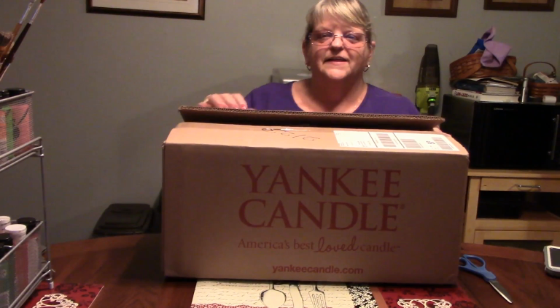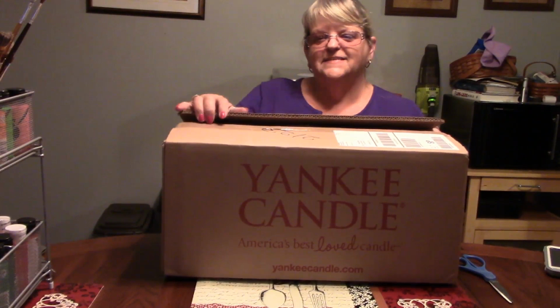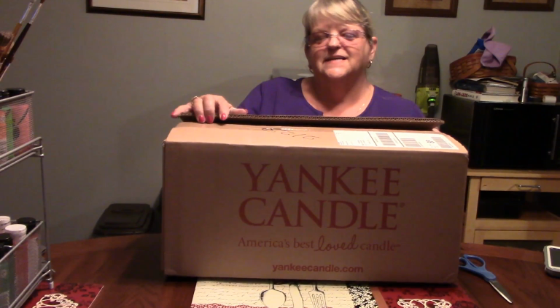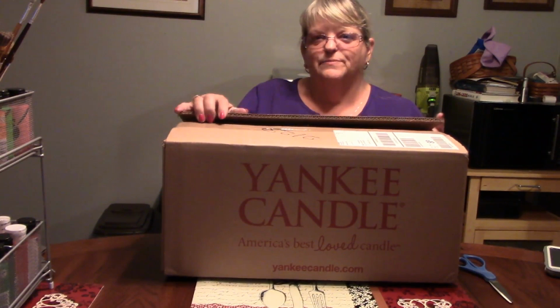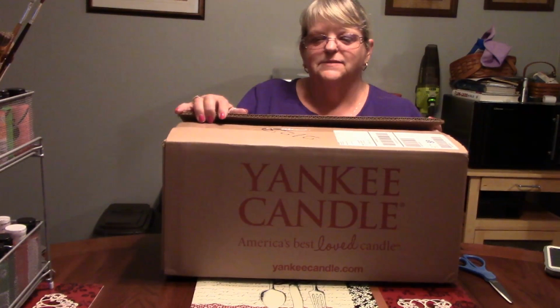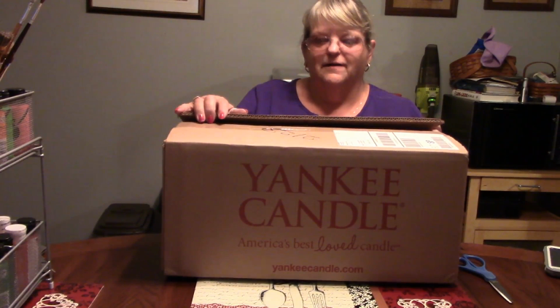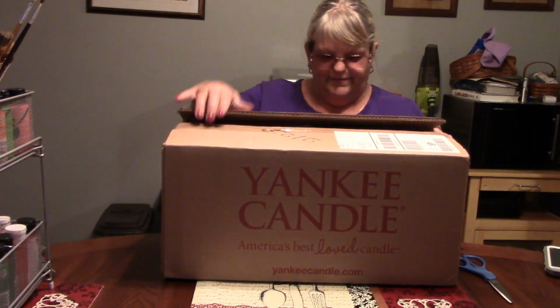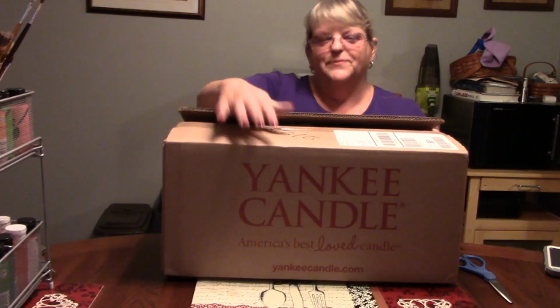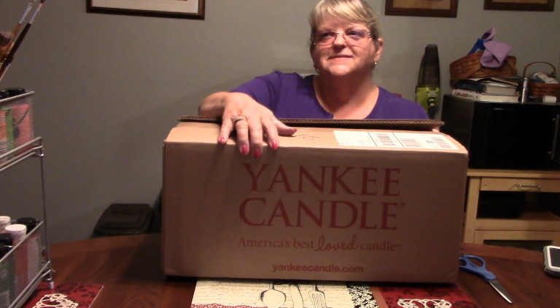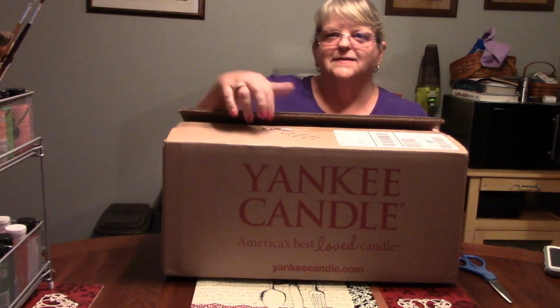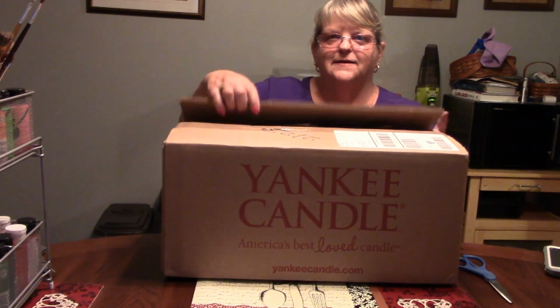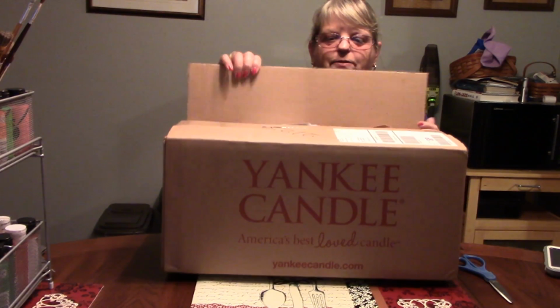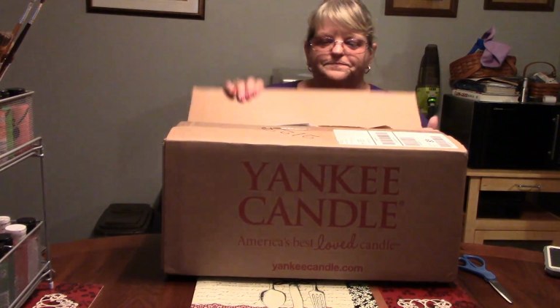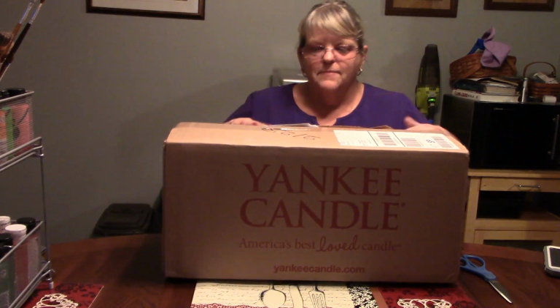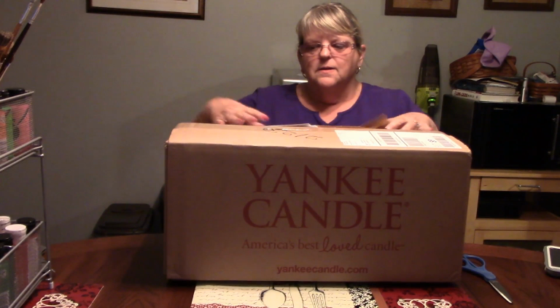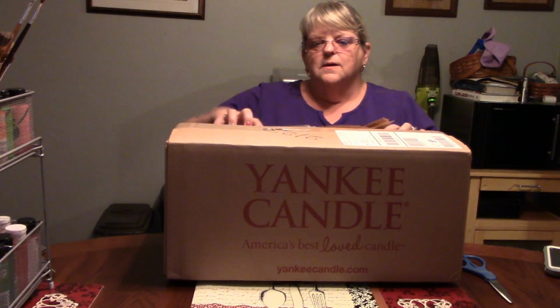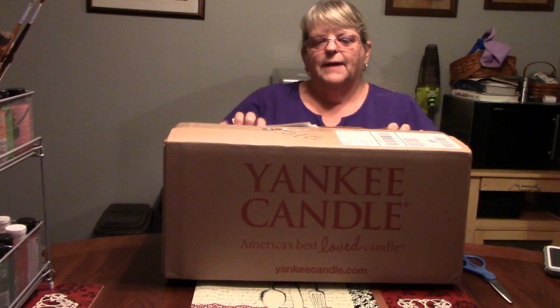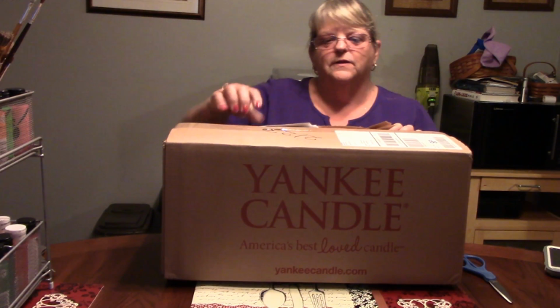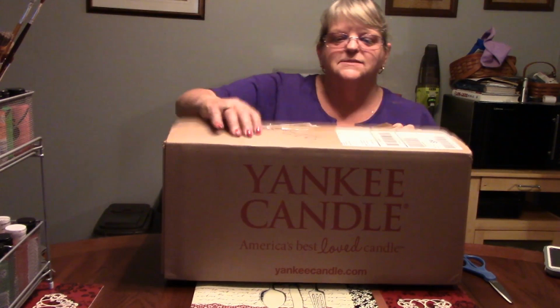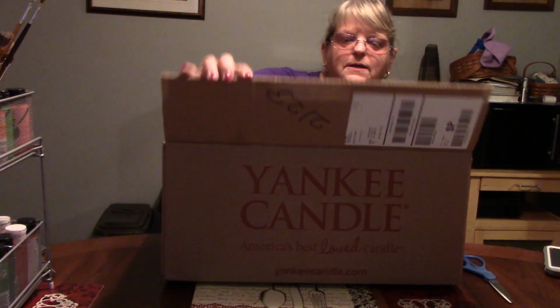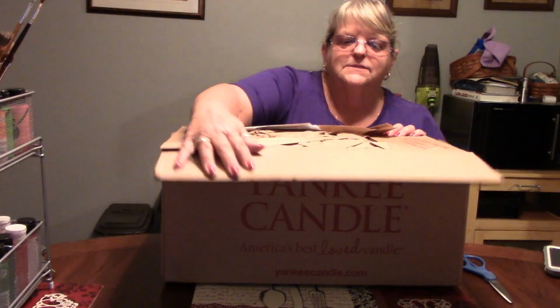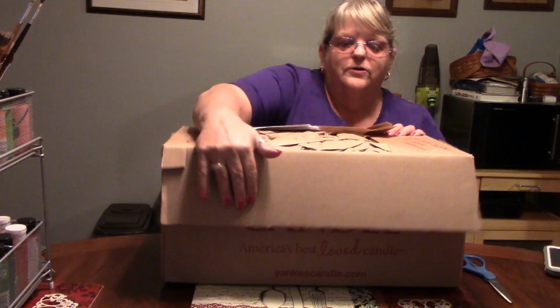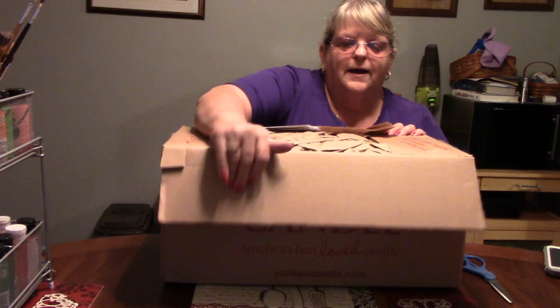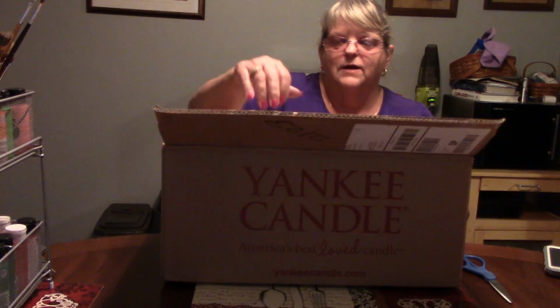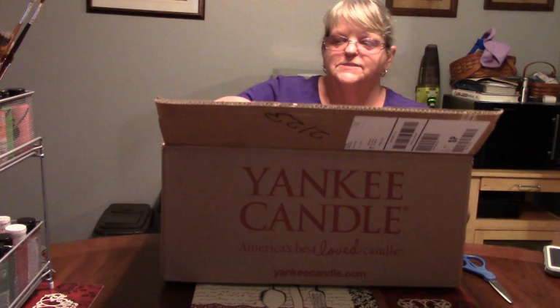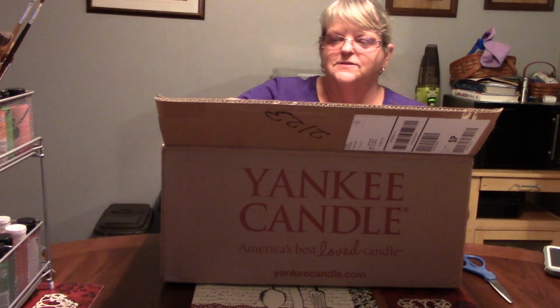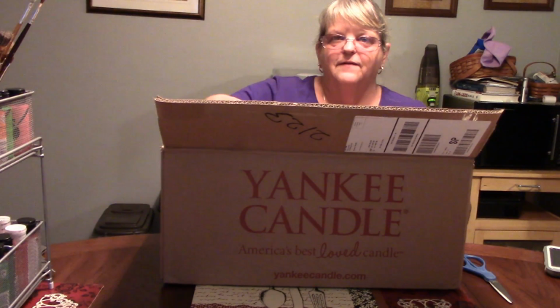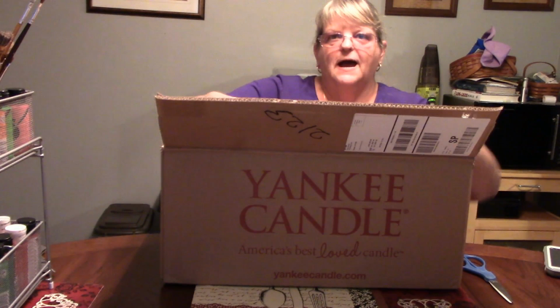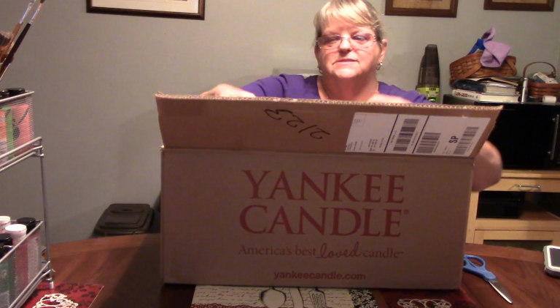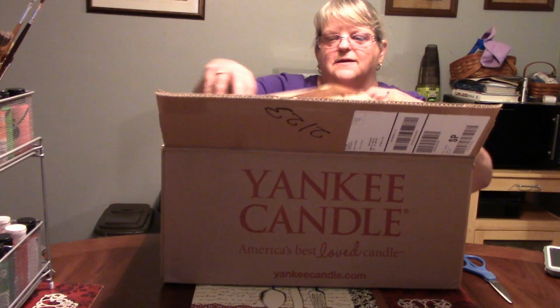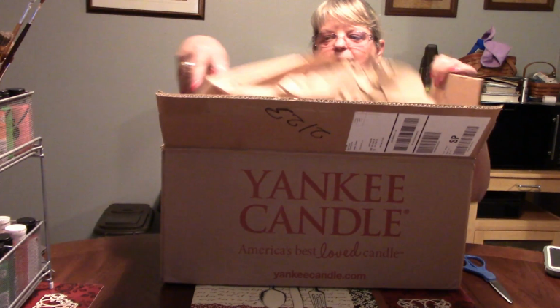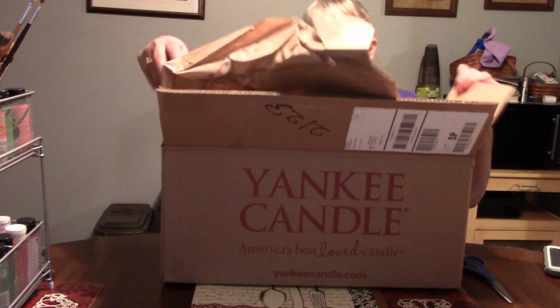This is an unboxing of Yankee Candle. After the last one, I watched for sales and there was an outstanding sale on.